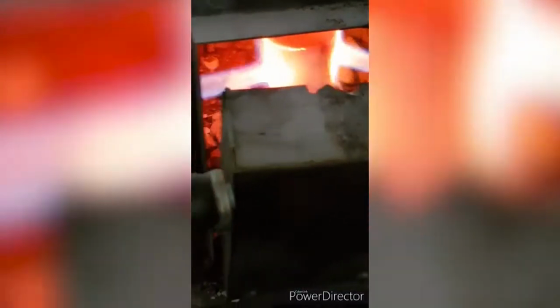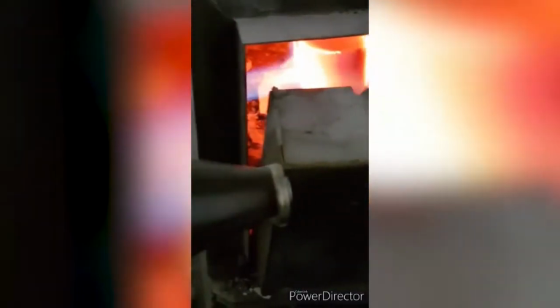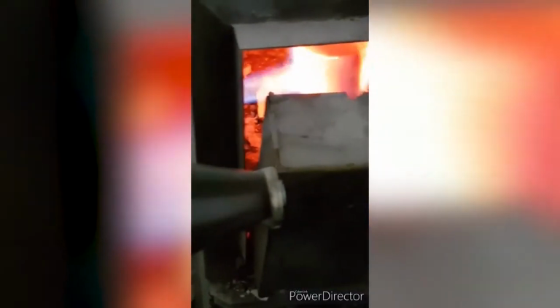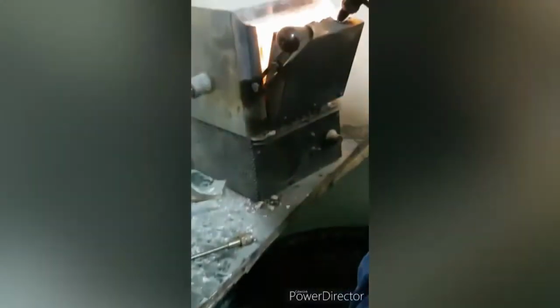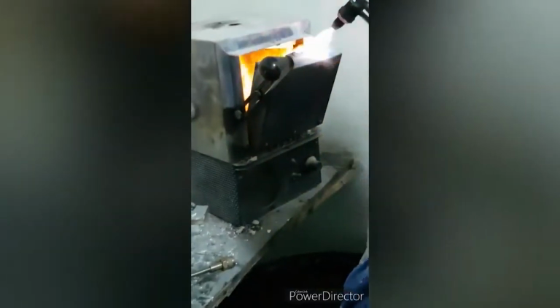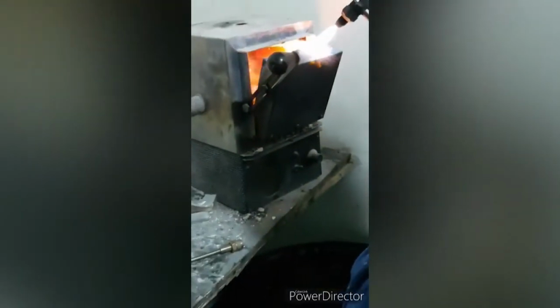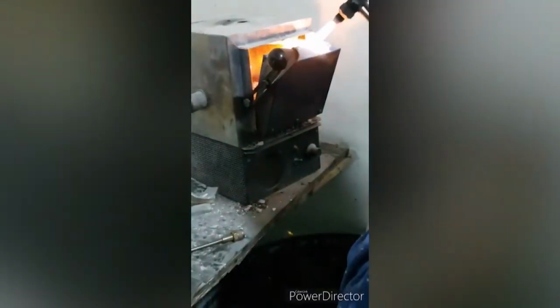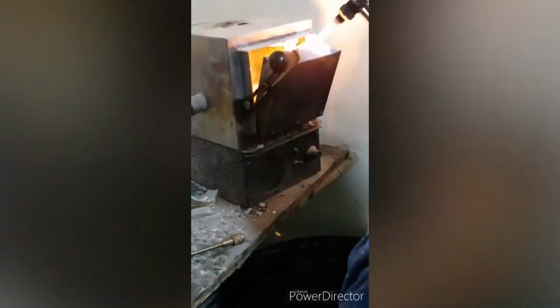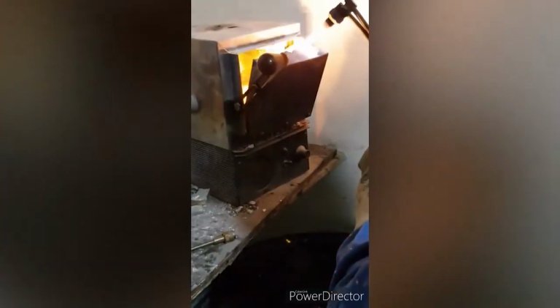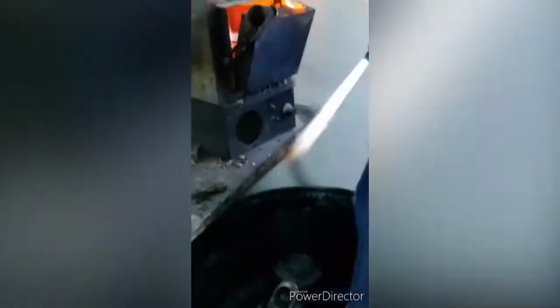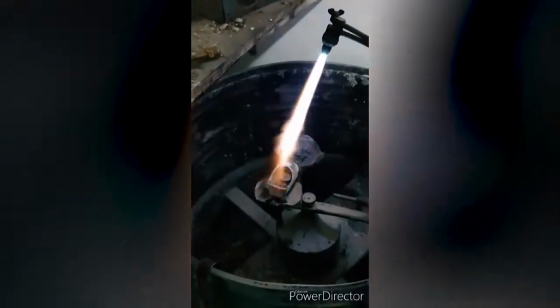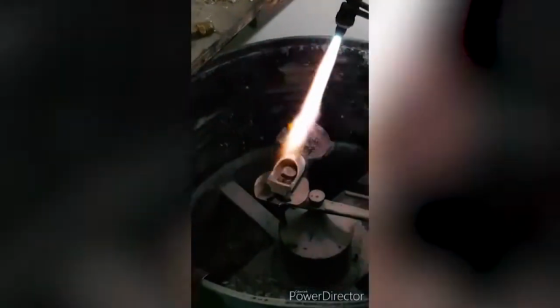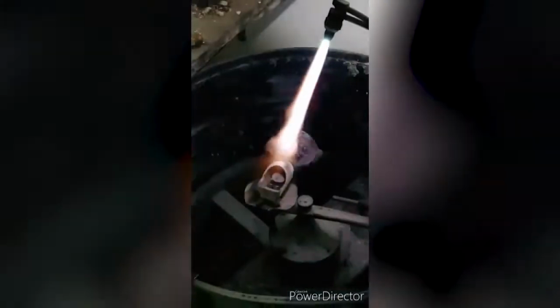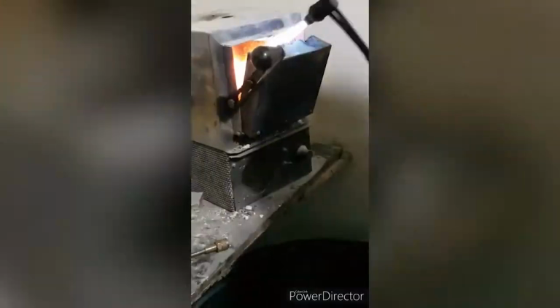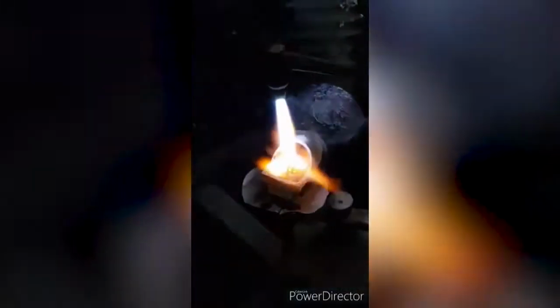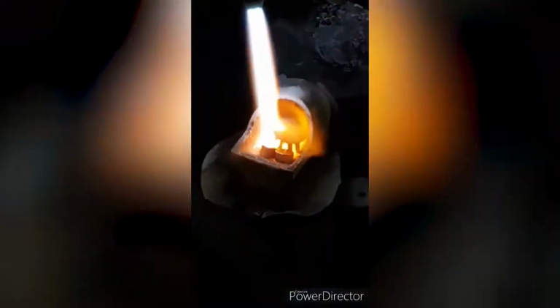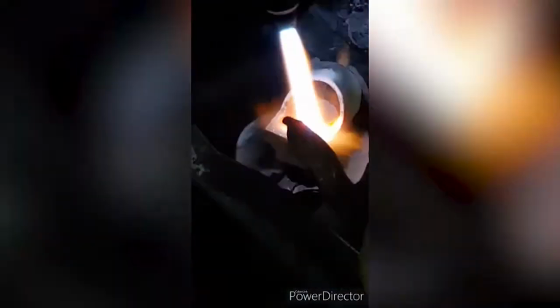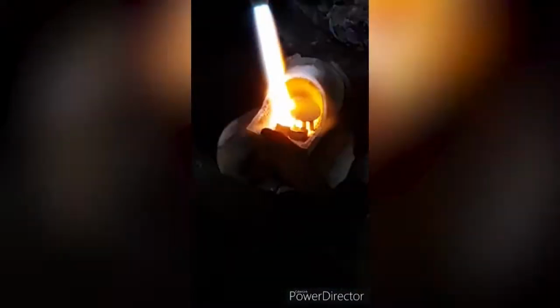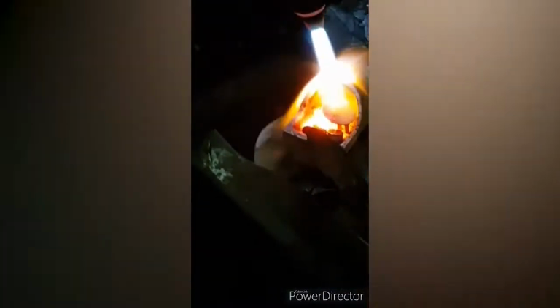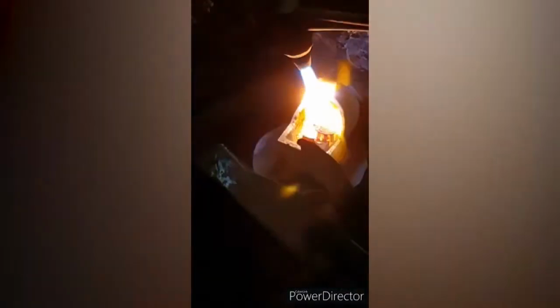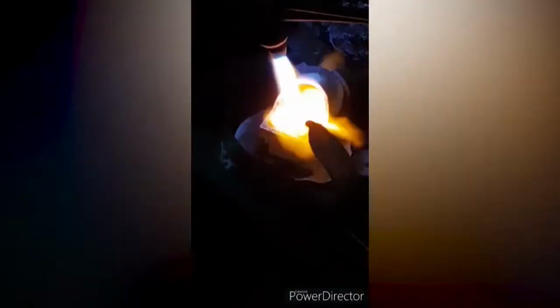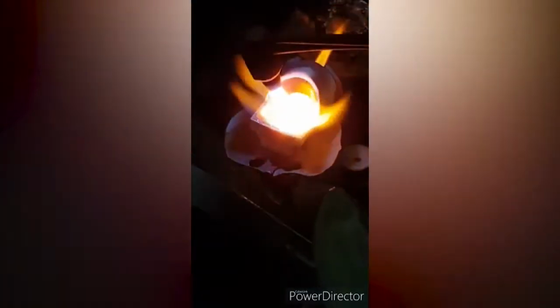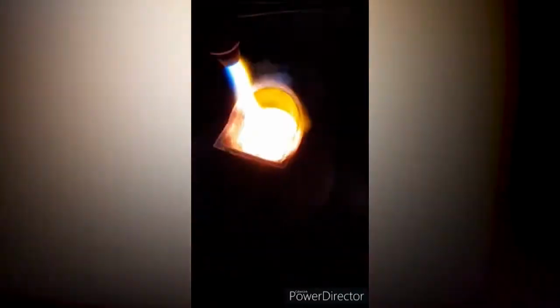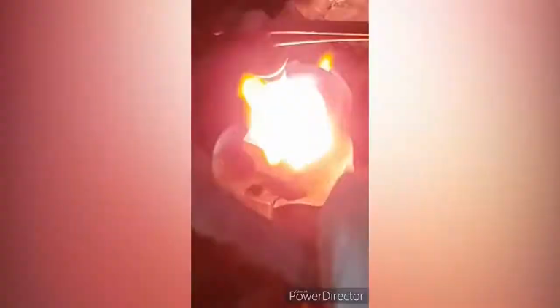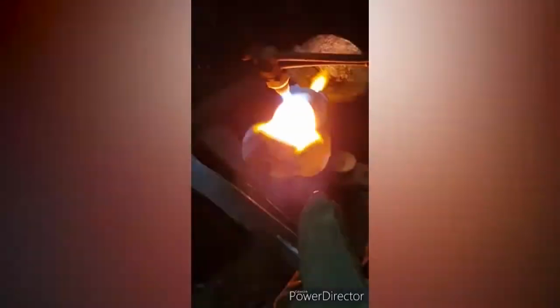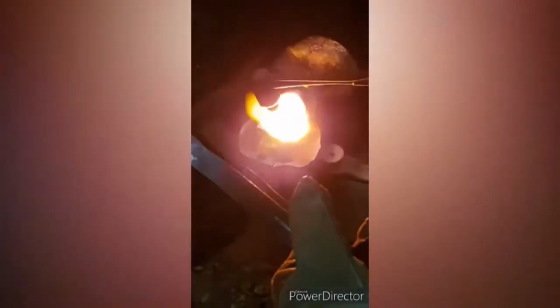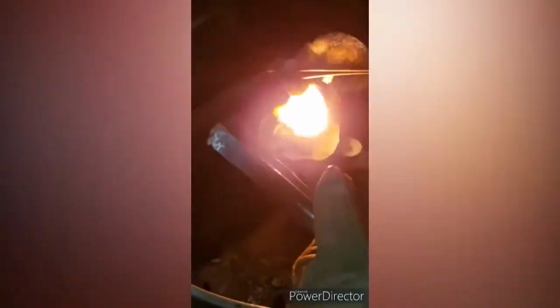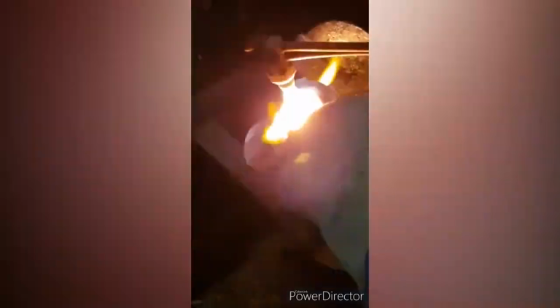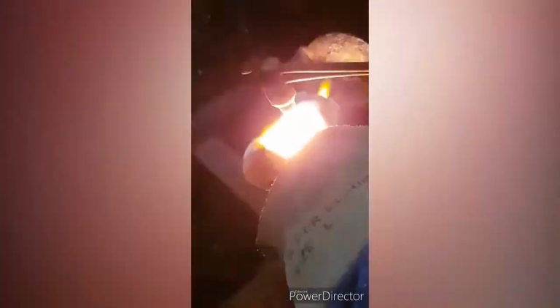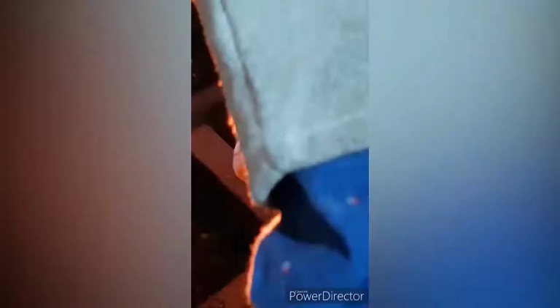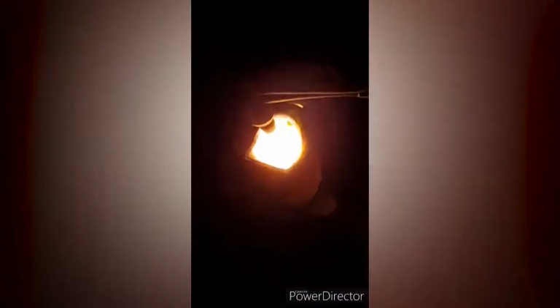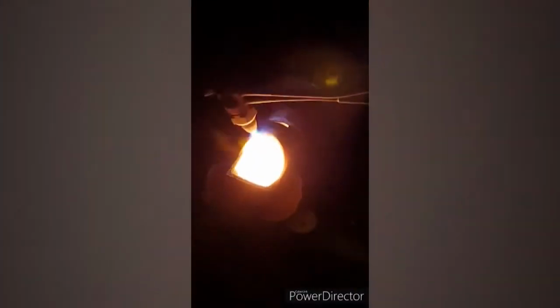This step is important in order to melt the wax and remove it. A centrifugal casting machine is used to melt the wax and push it into the left cavity. The temperature of the metal should reach approximately 1400 degrees Celsius.